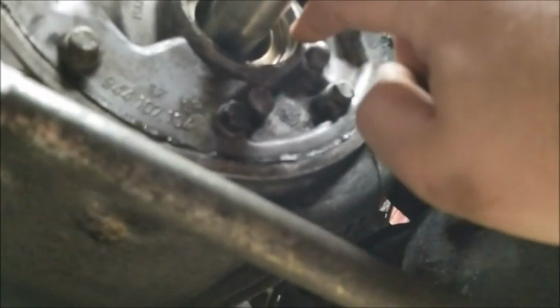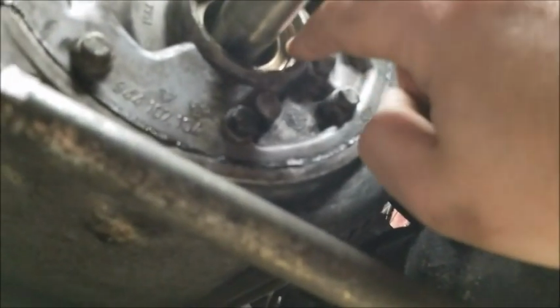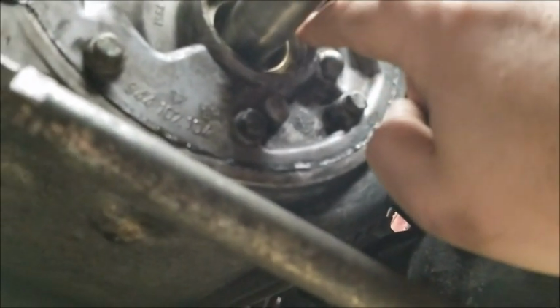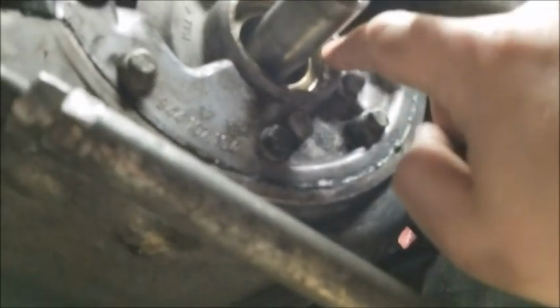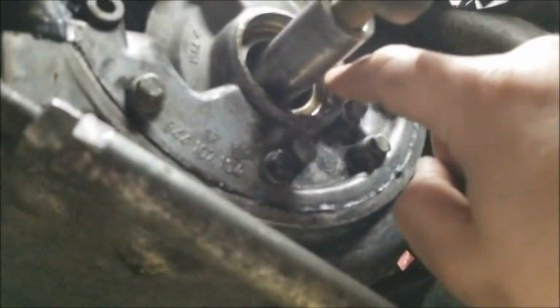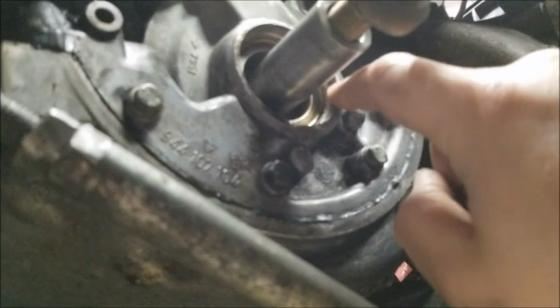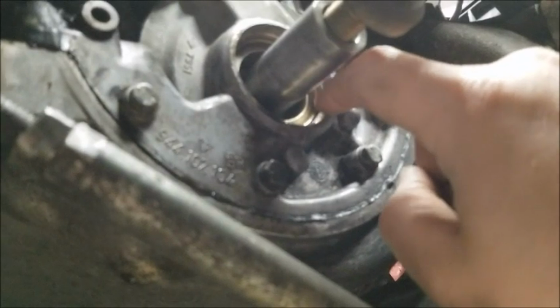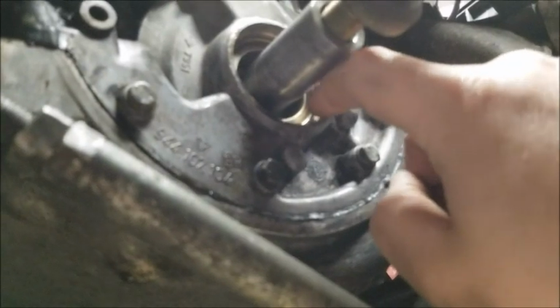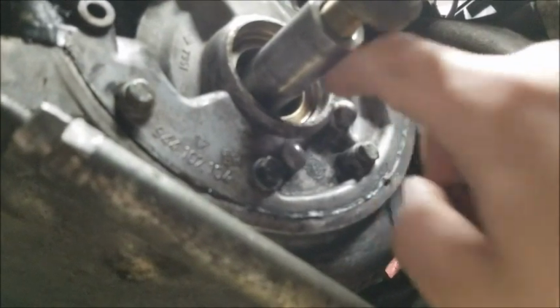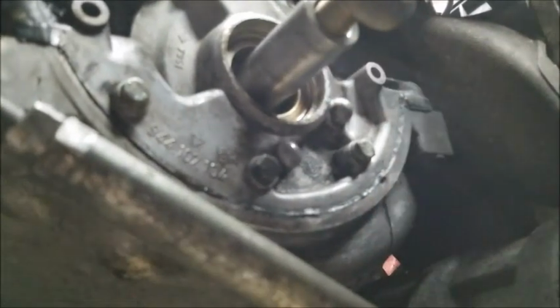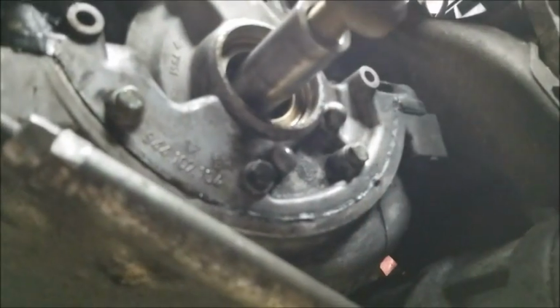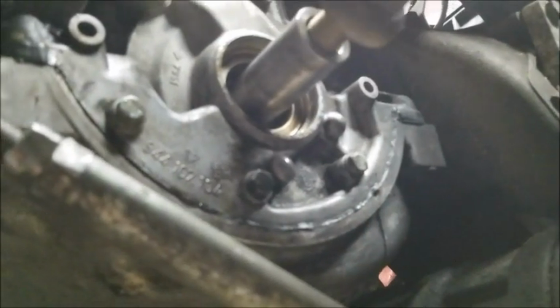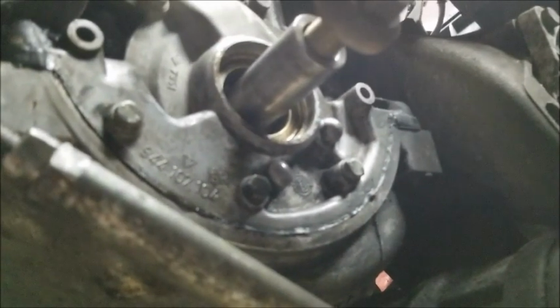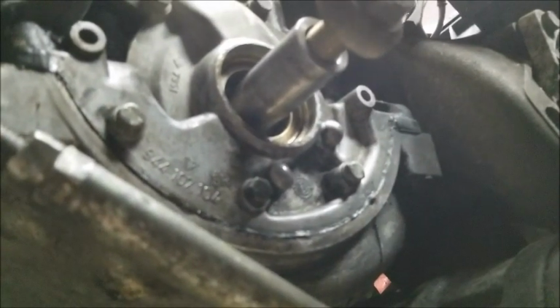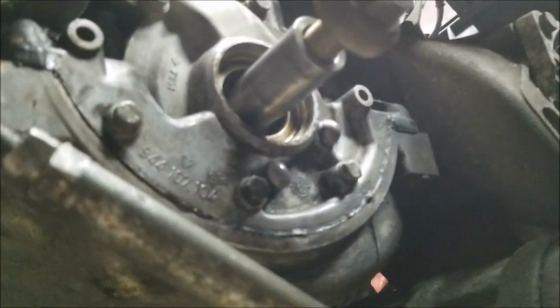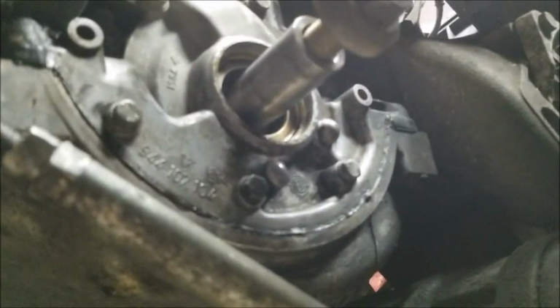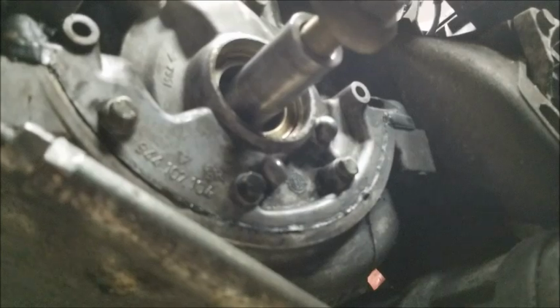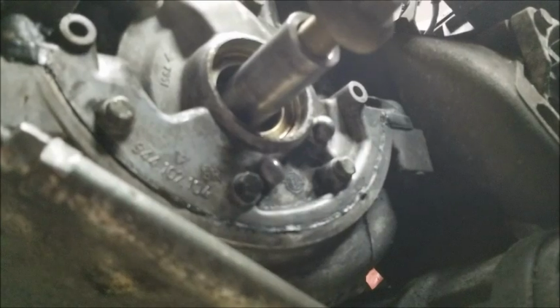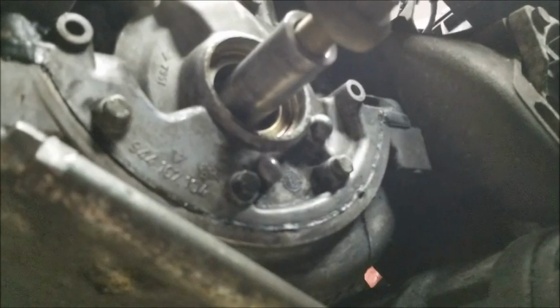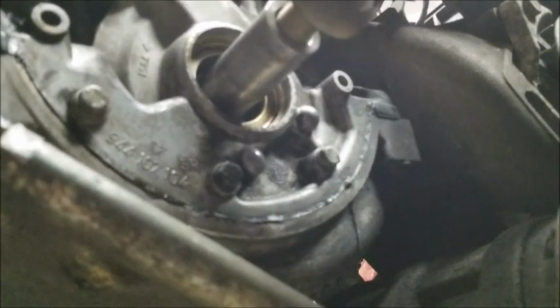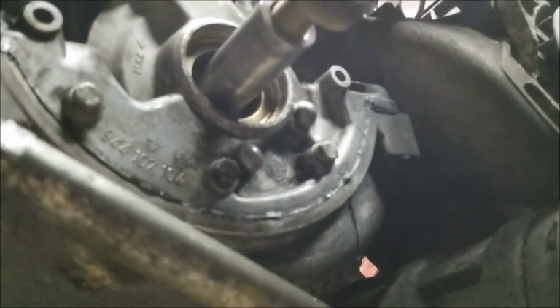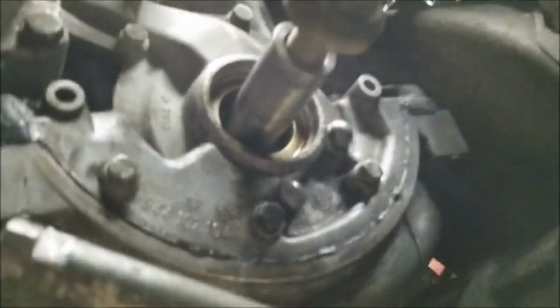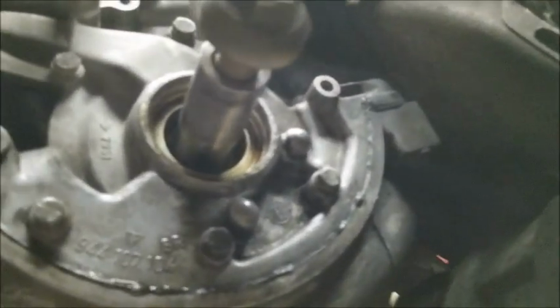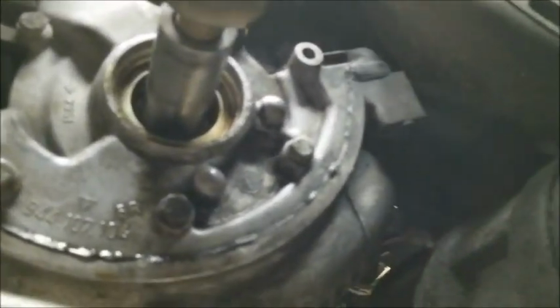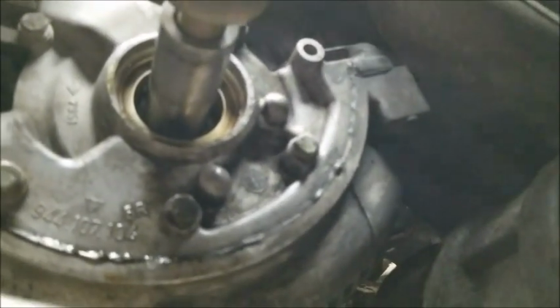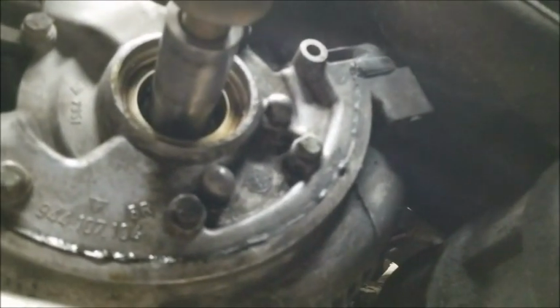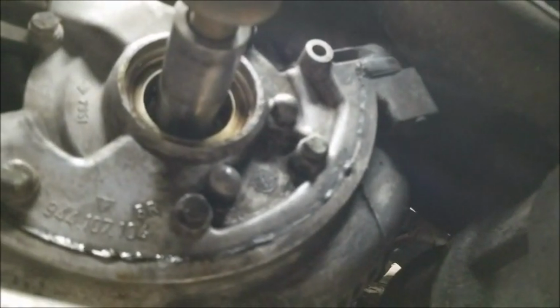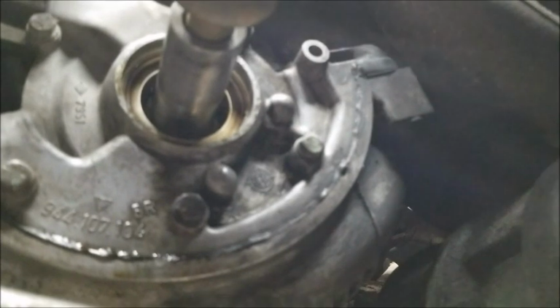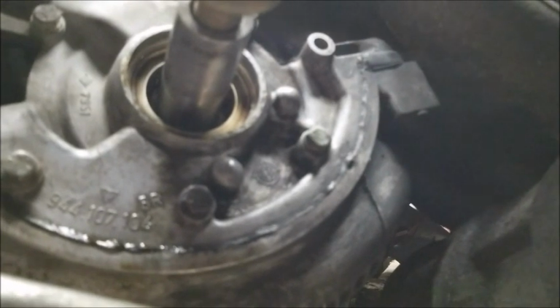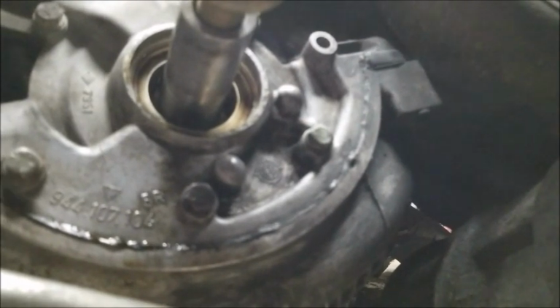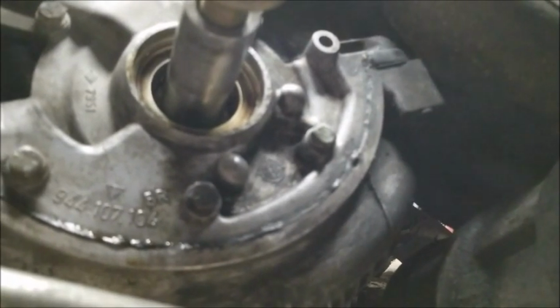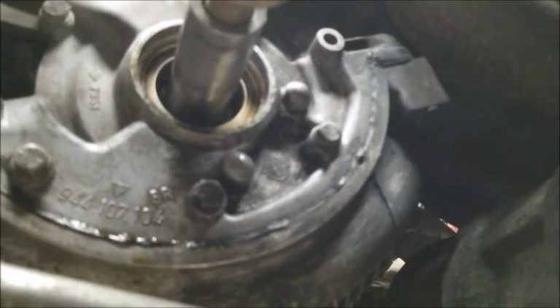Now you don't feel any kind of lip there, so it should seat fine. Because it's right at the edge here and doesn't go all the way back in, I think I'm going to be okay. They just messed it up and didn't fix it.